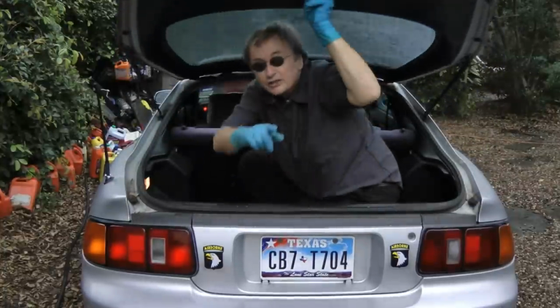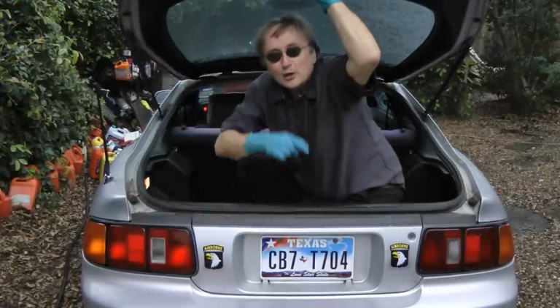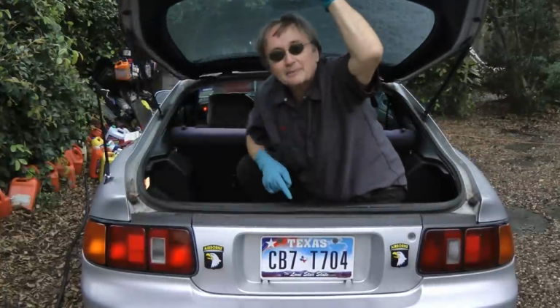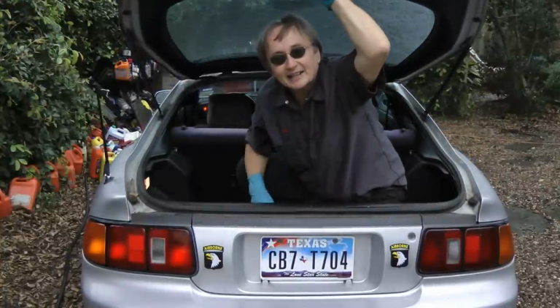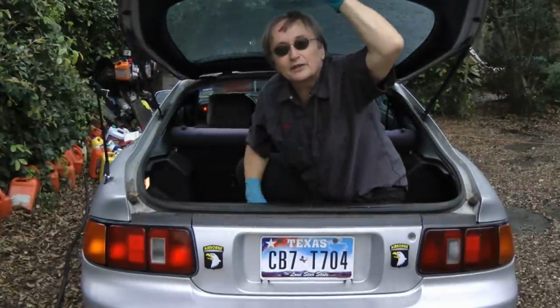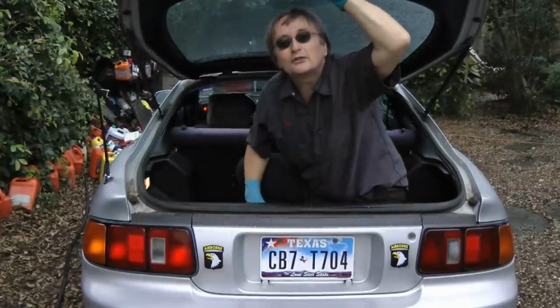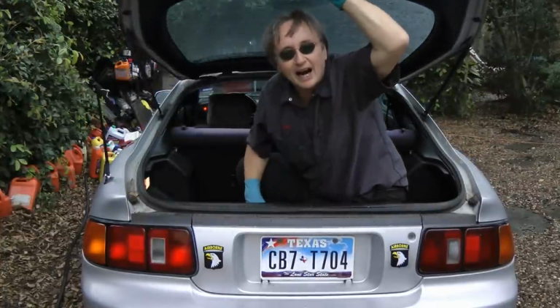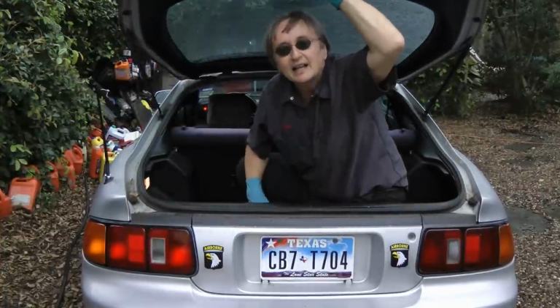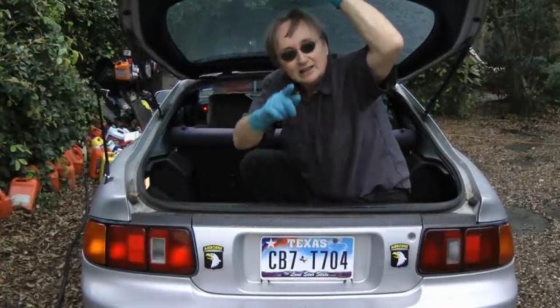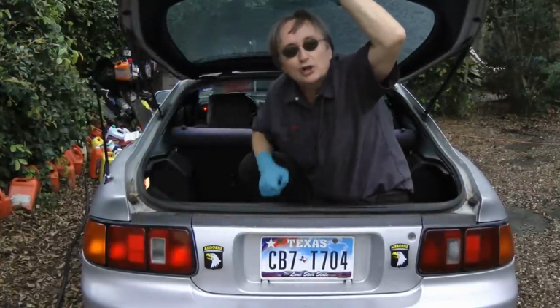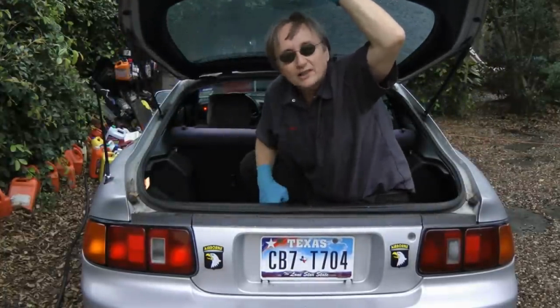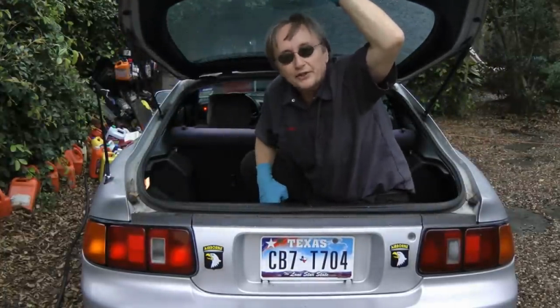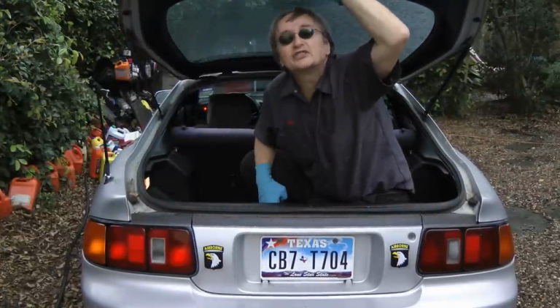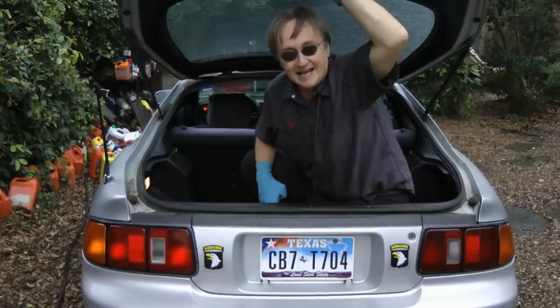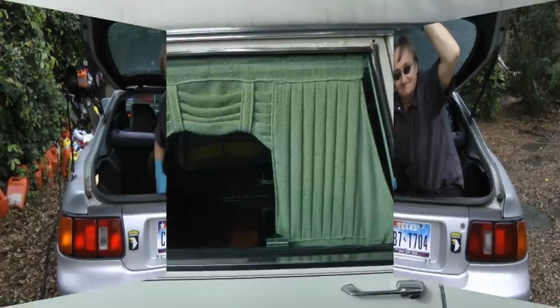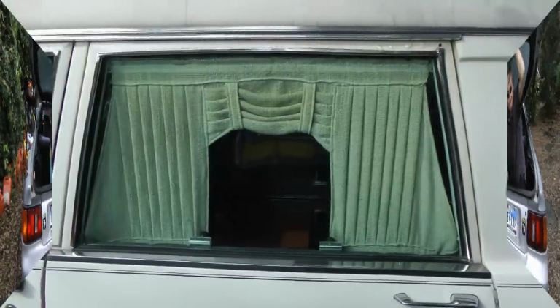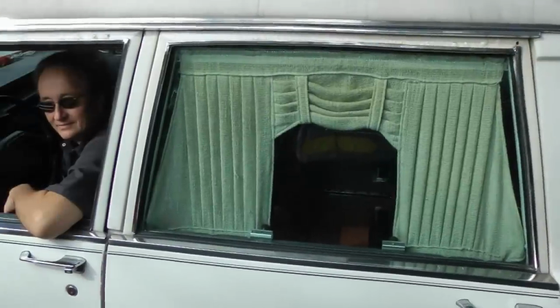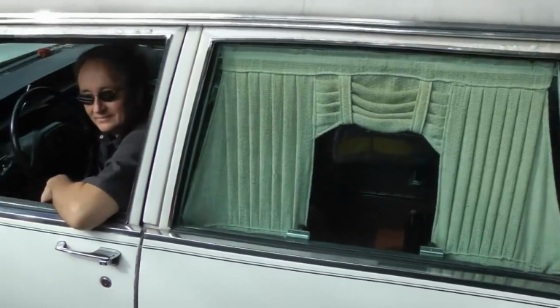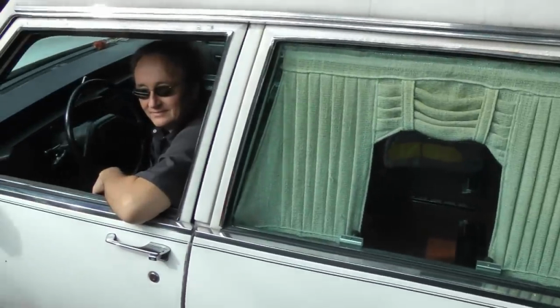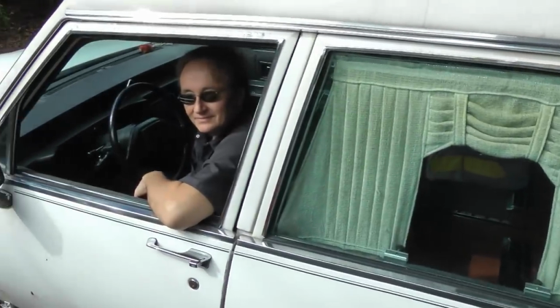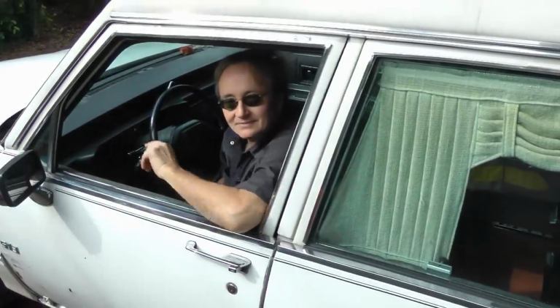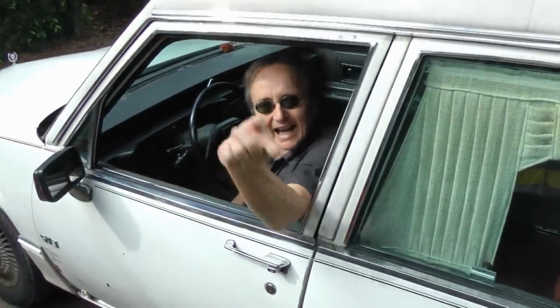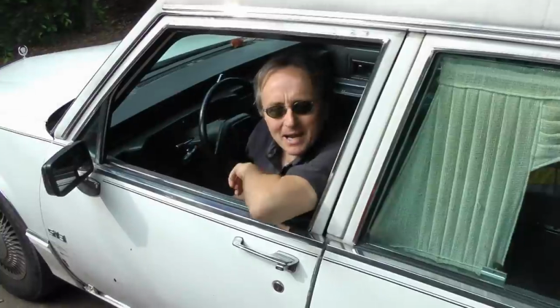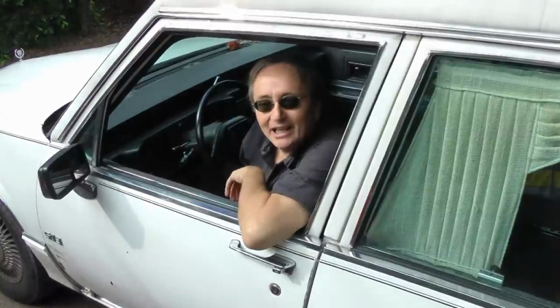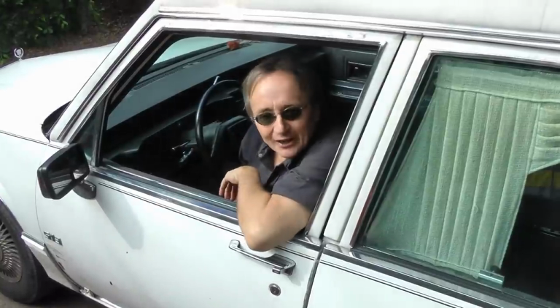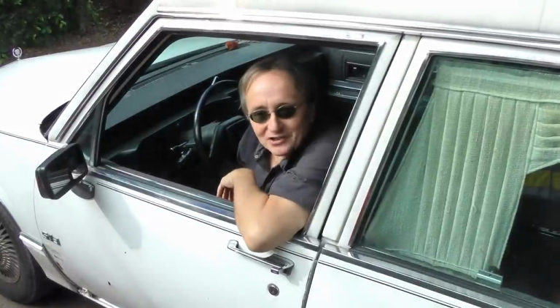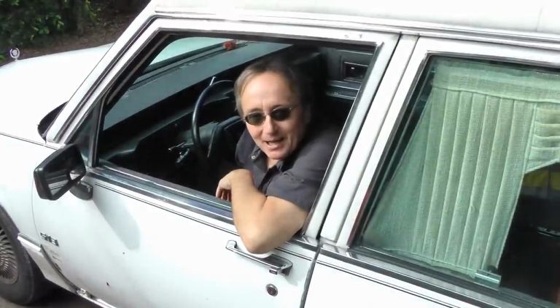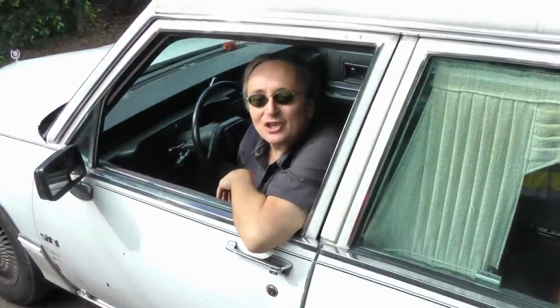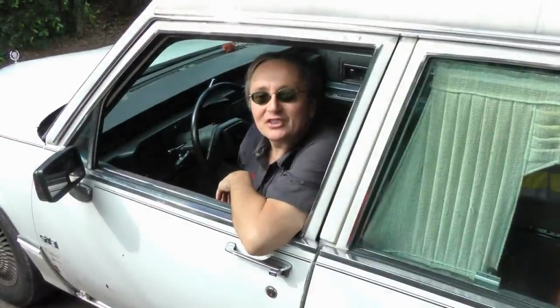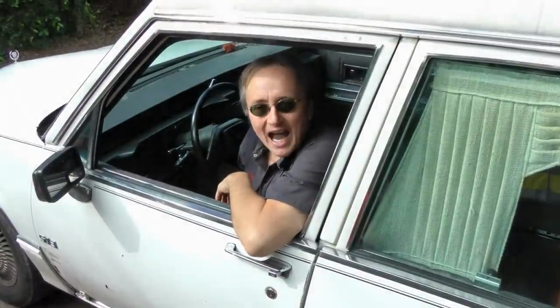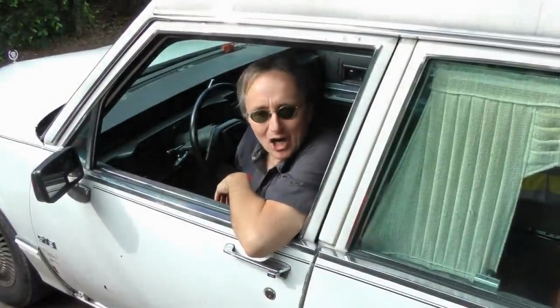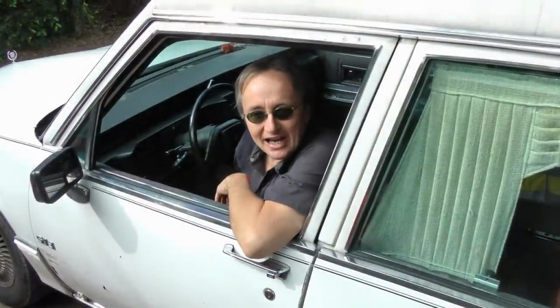So if you can't get a mechanic to live in the trunk of your car, at least you know what to put there instead. And remember, if your car has any problems, just visit the Scotty Kilmer channel.